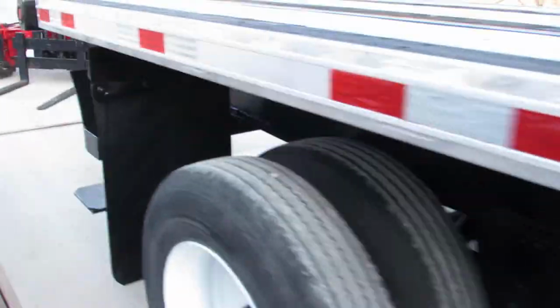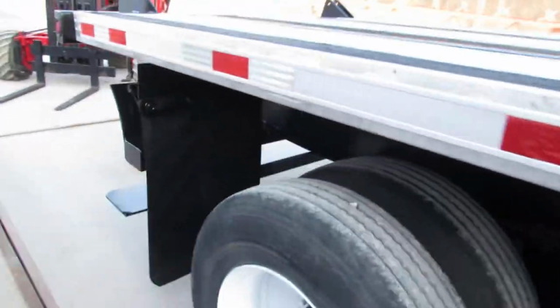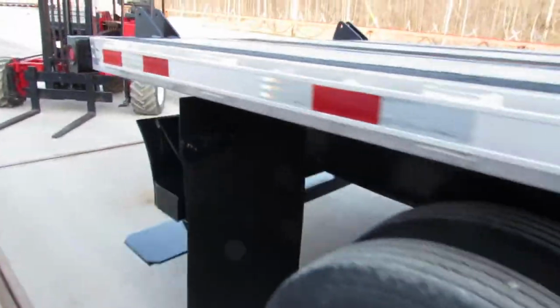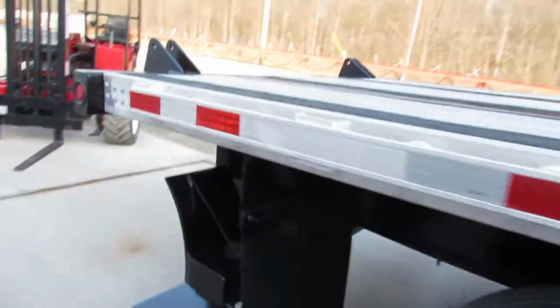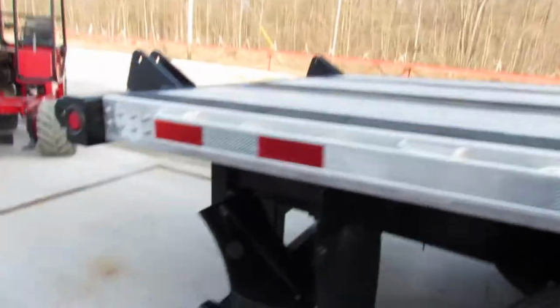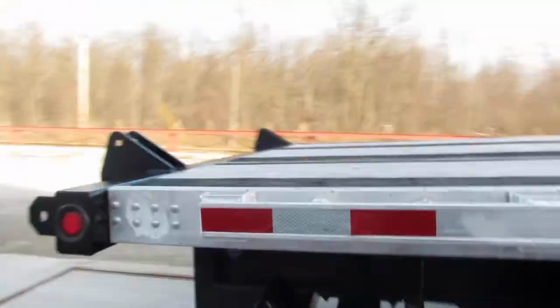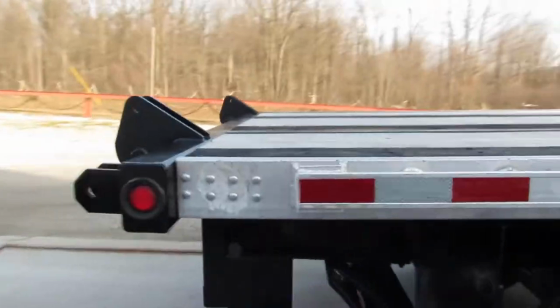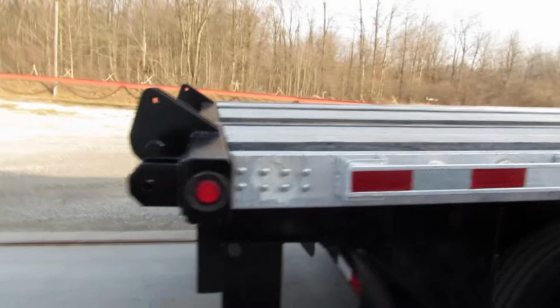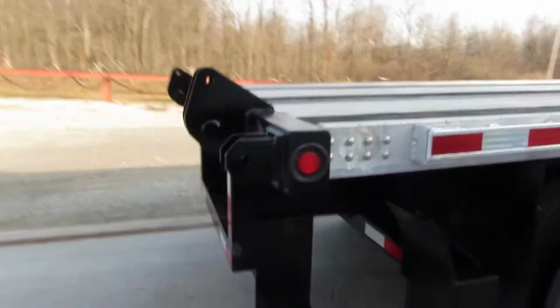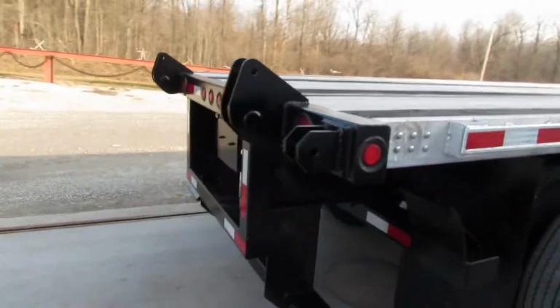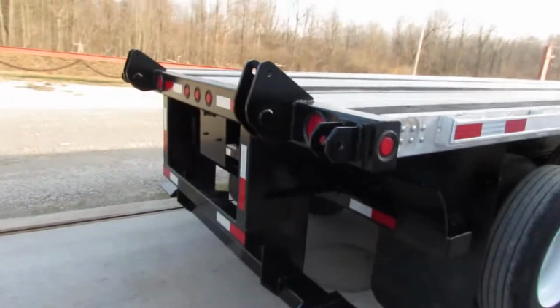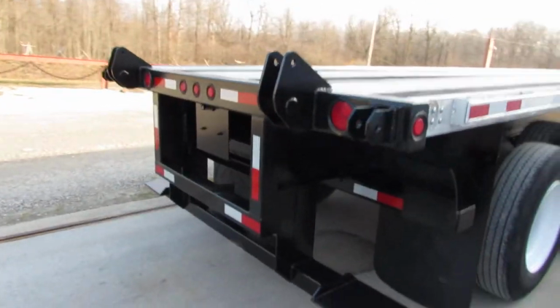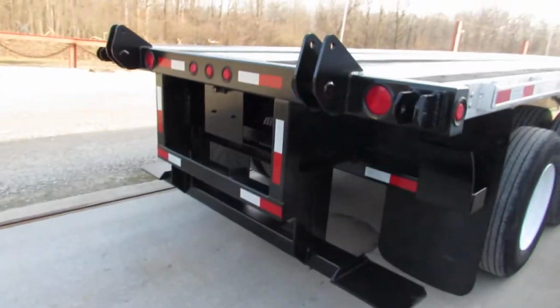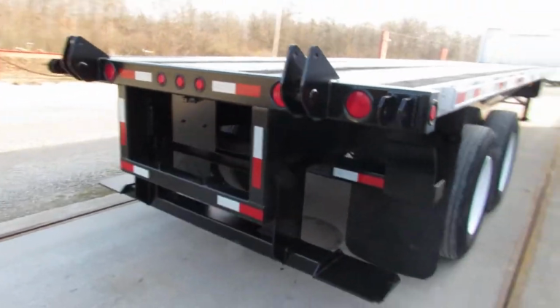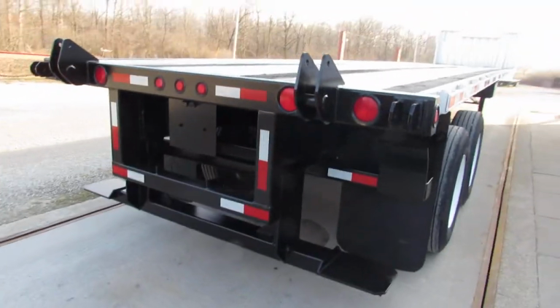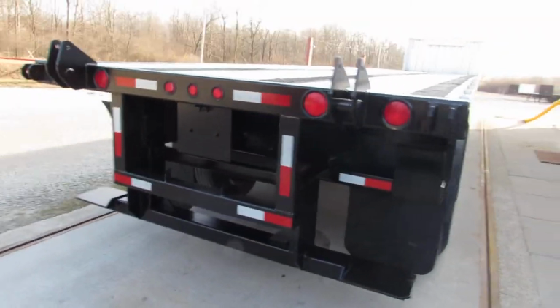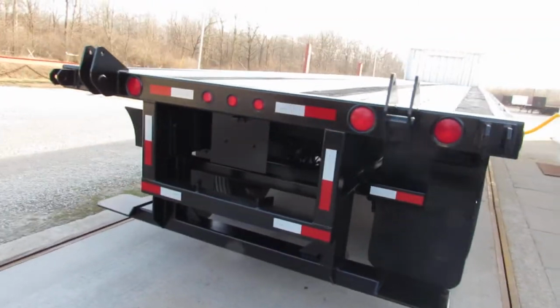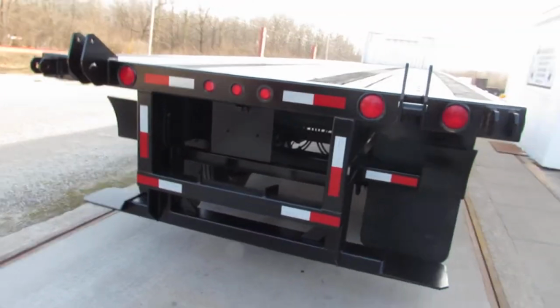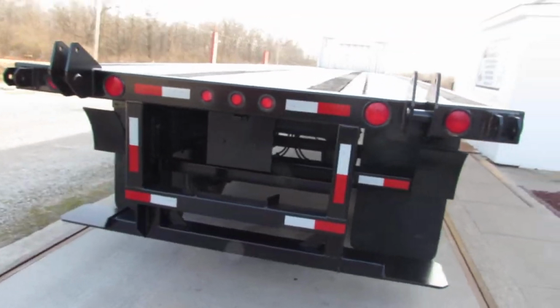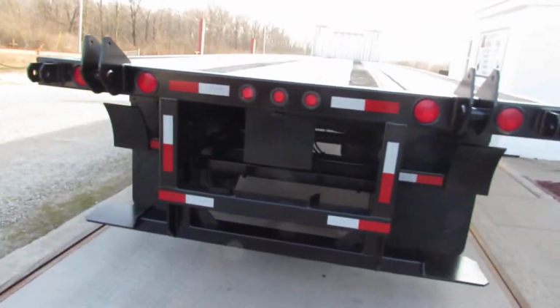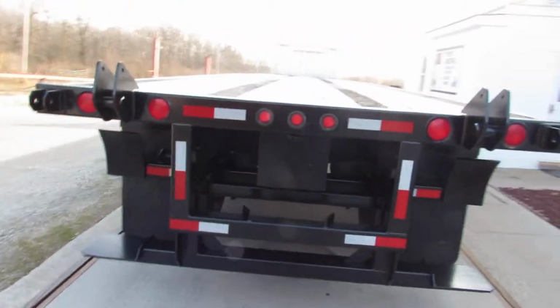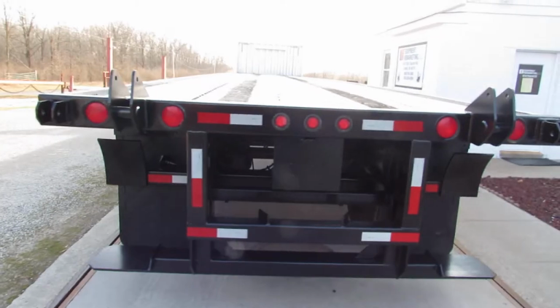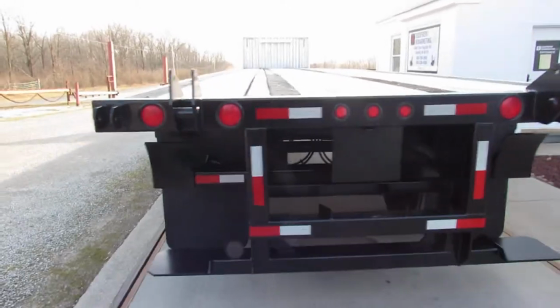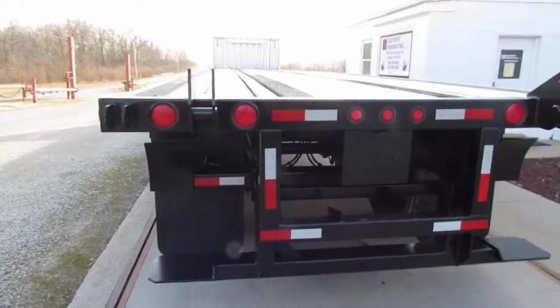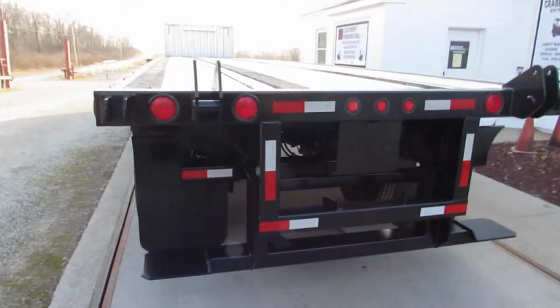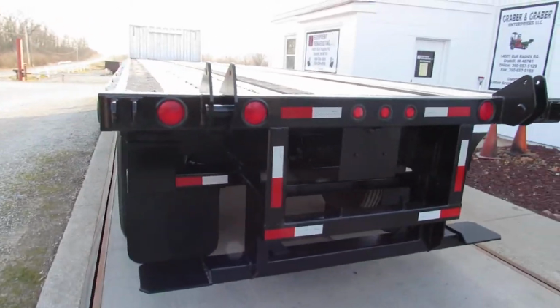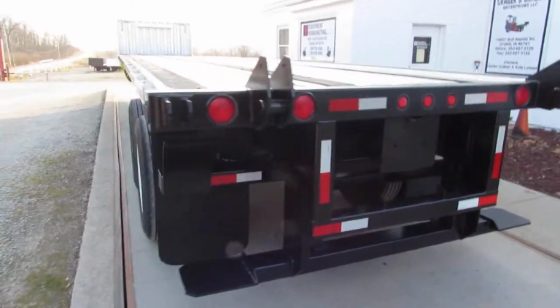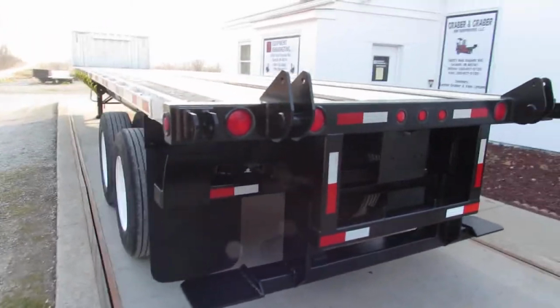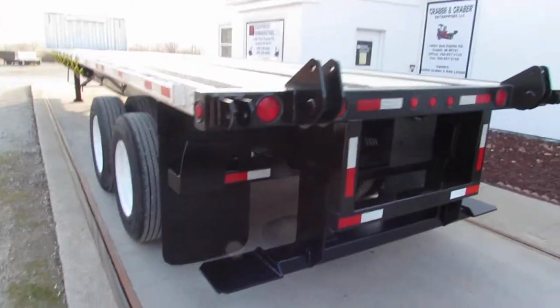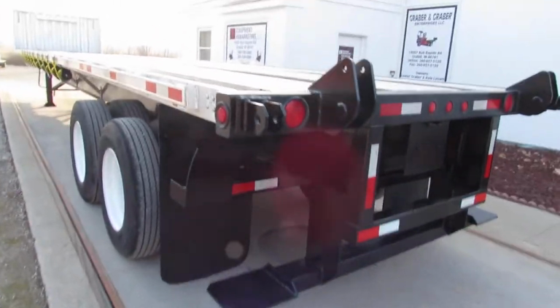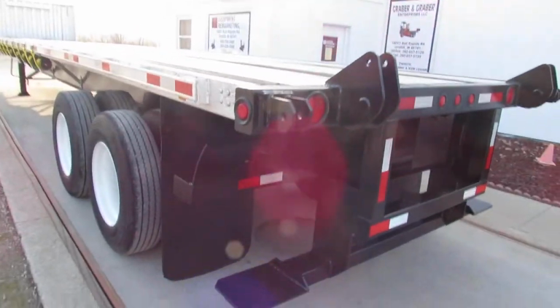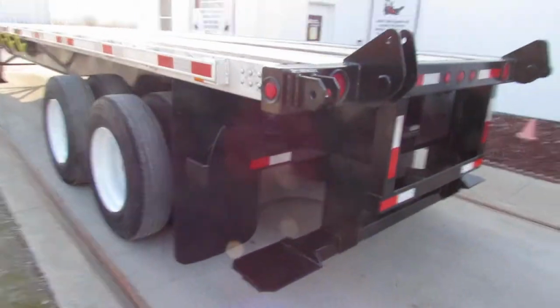Getting to the back here on this aluminum combo, you can see the universal mounting kit. This will carry a Princeton, Moffitt, Lodemac, and many other brands.